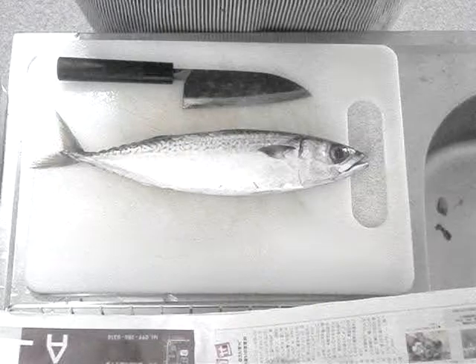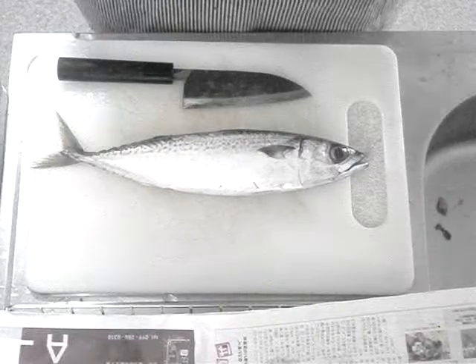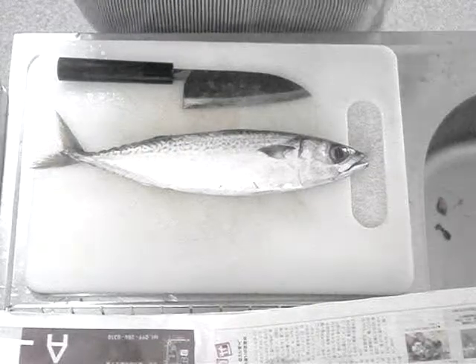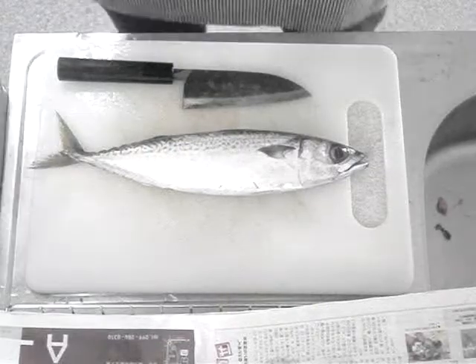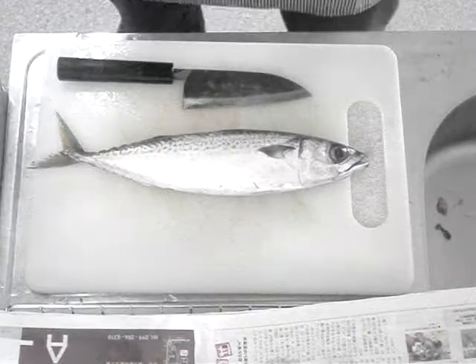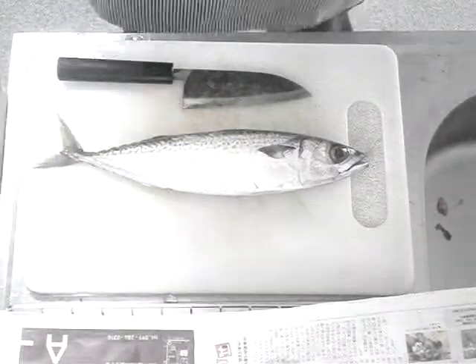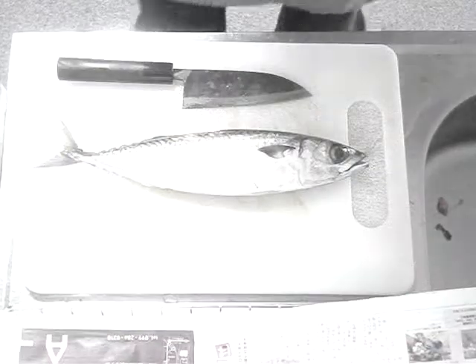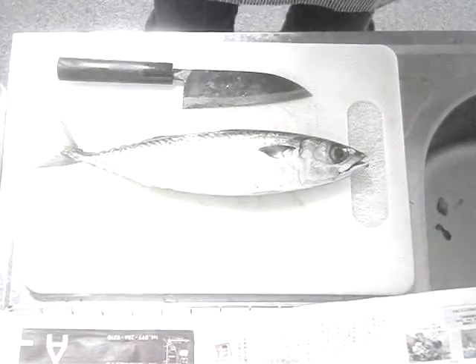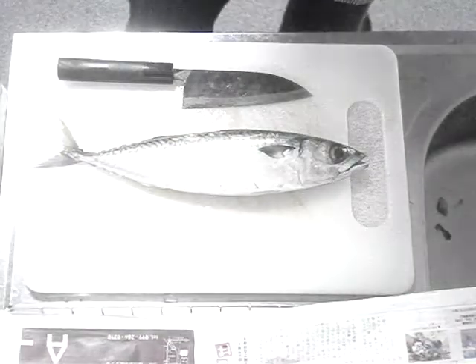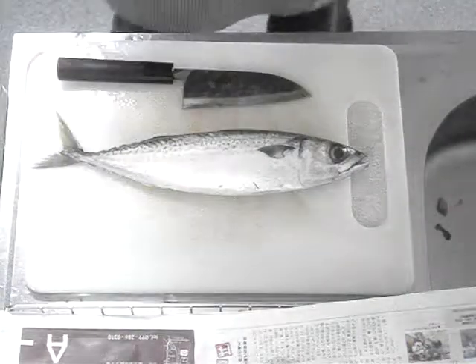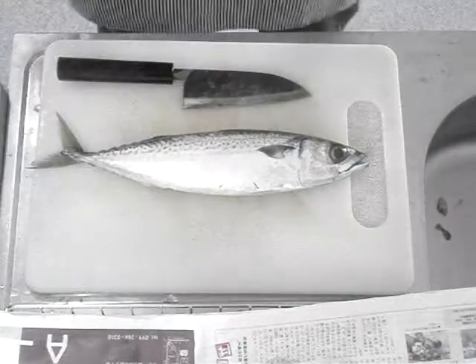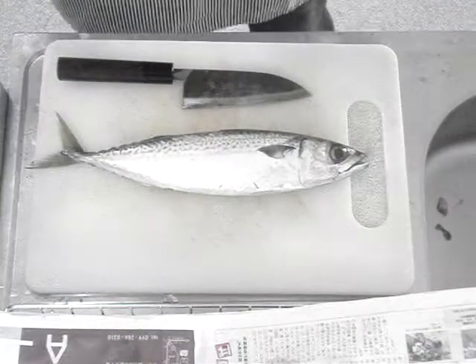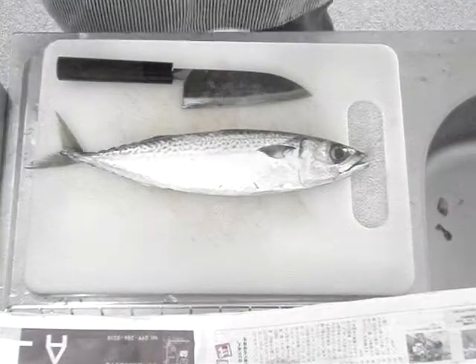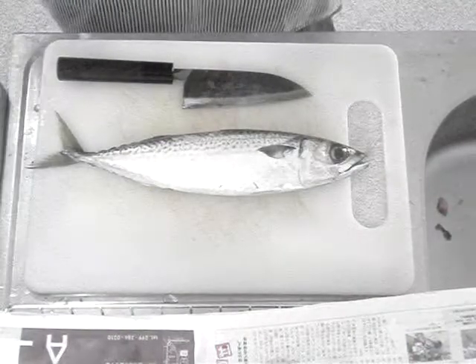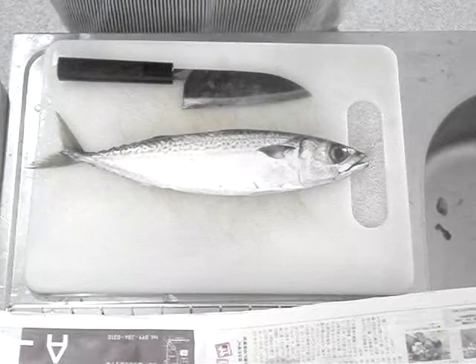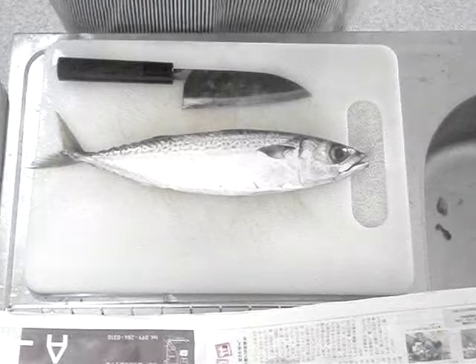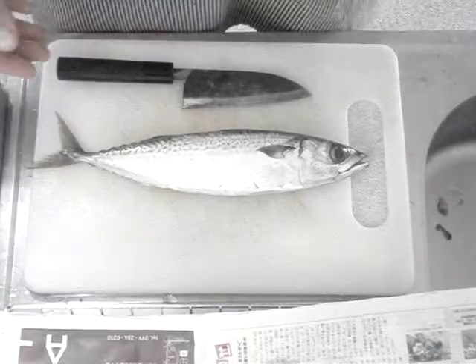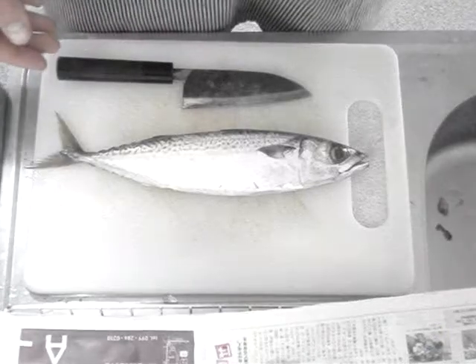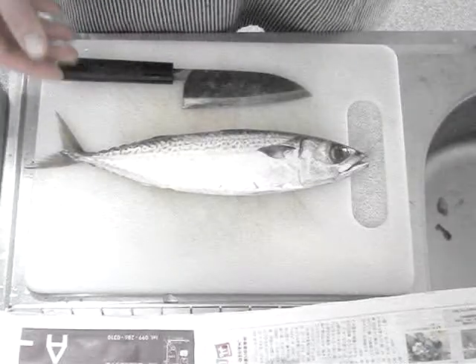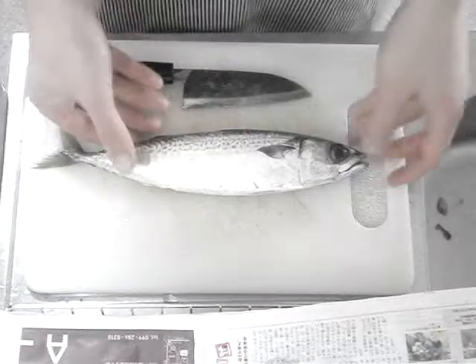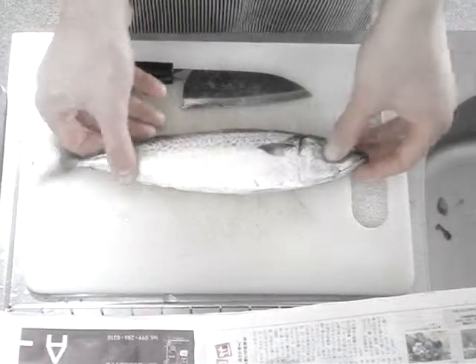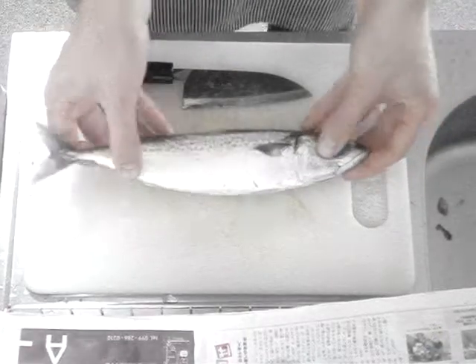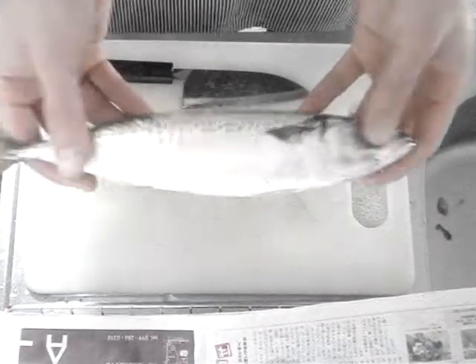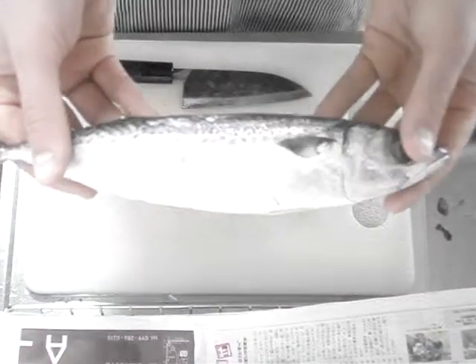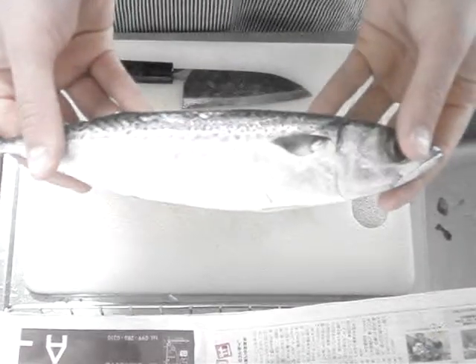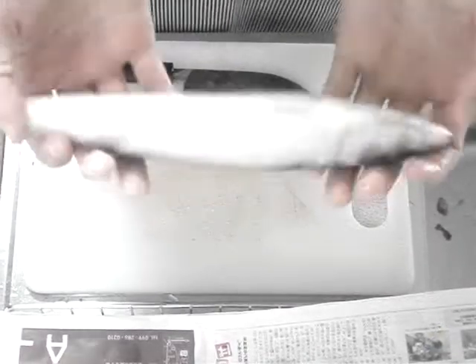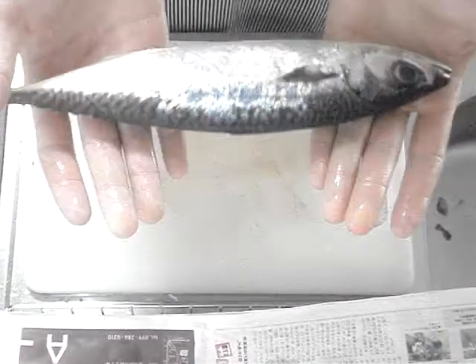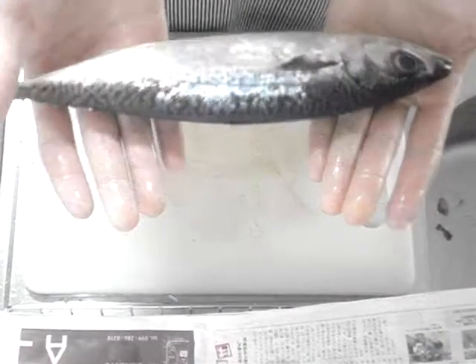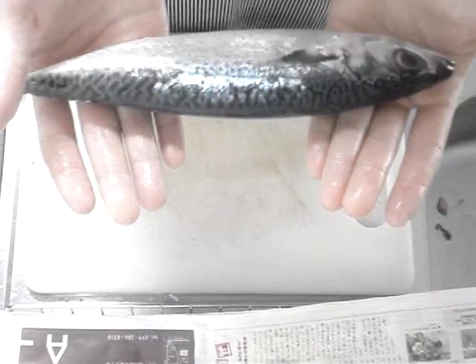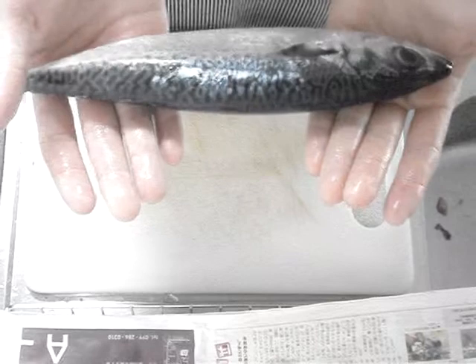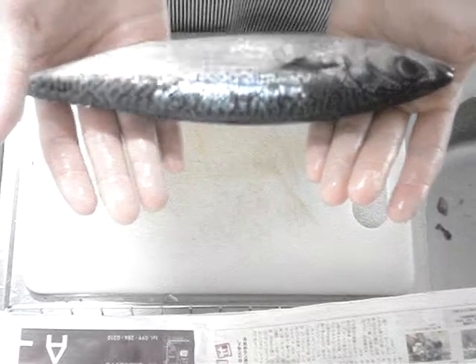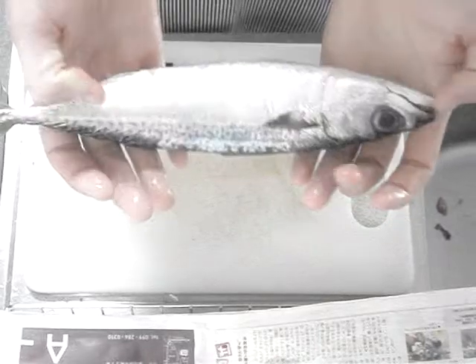Hello everyone. Greetings from Akone, Japan. Today we are going to fillet a Saba mackerel — it's the Japanese style mackerel.